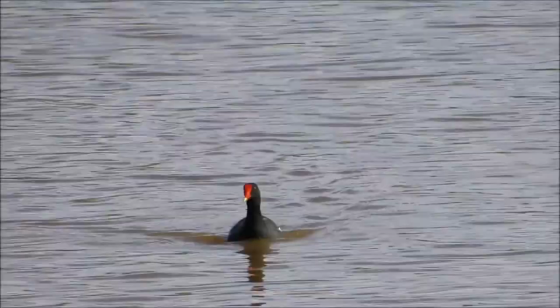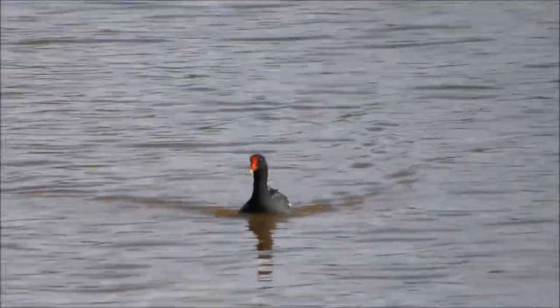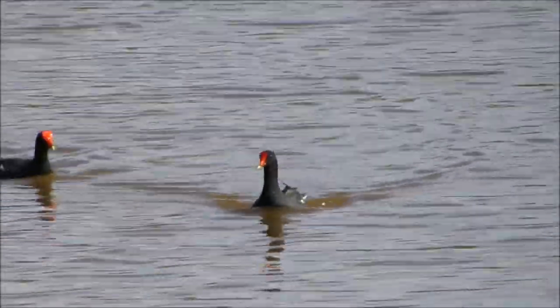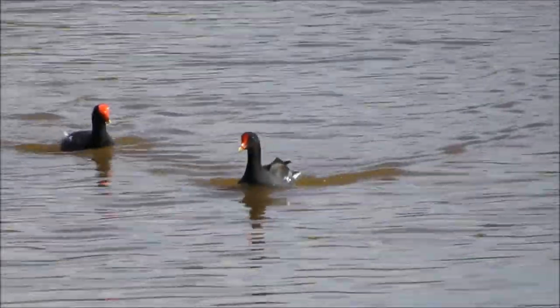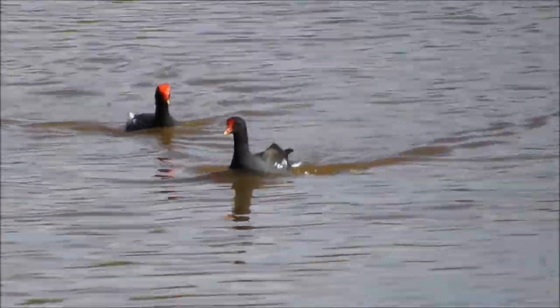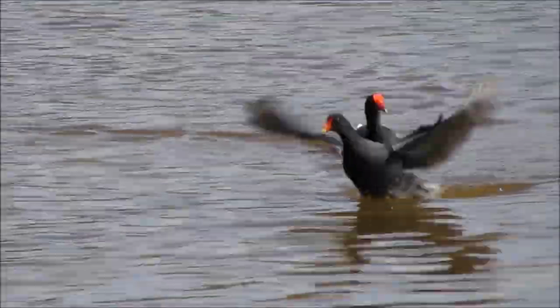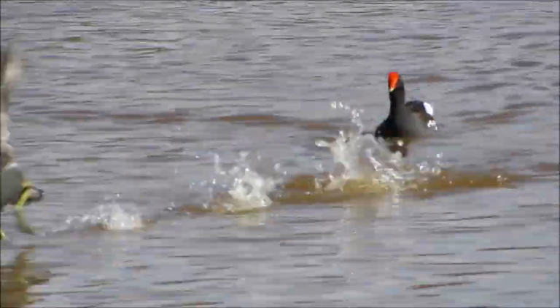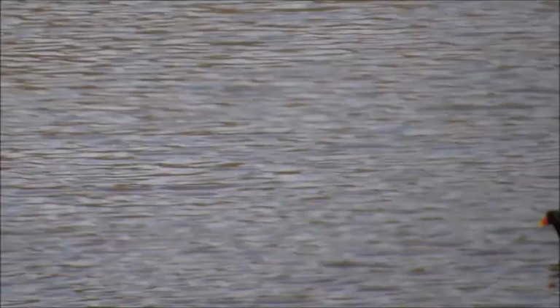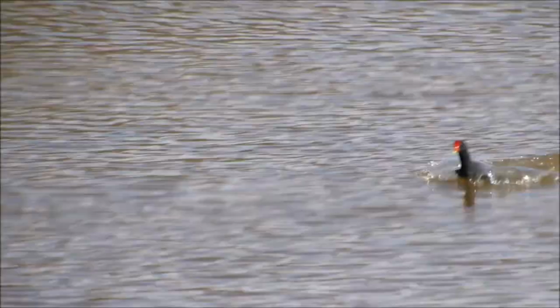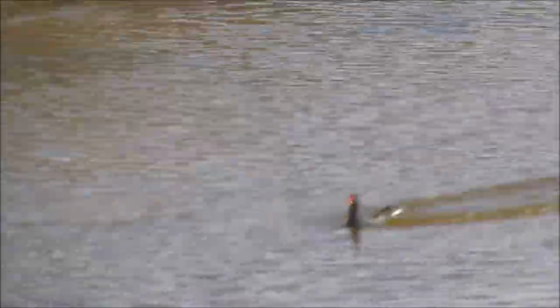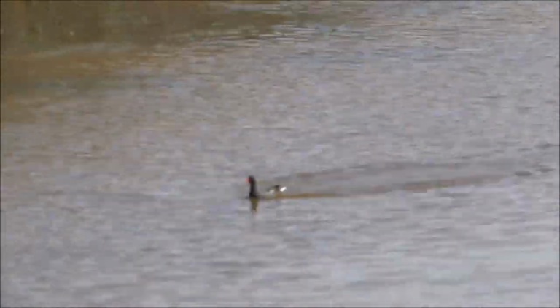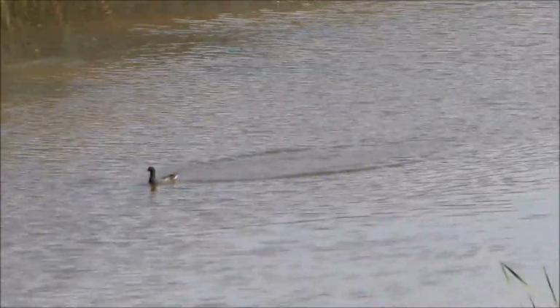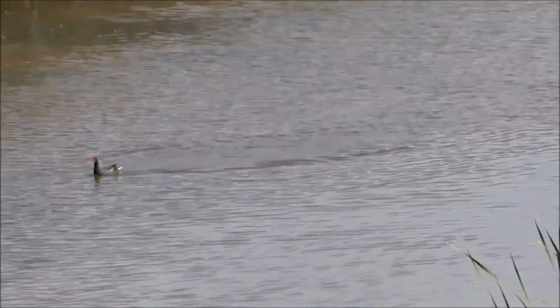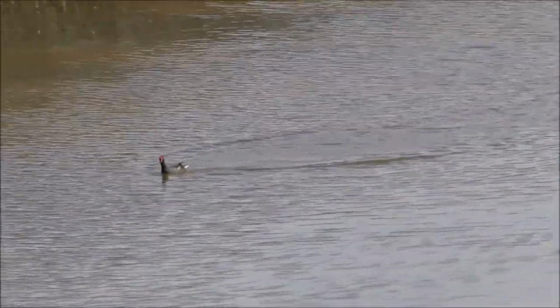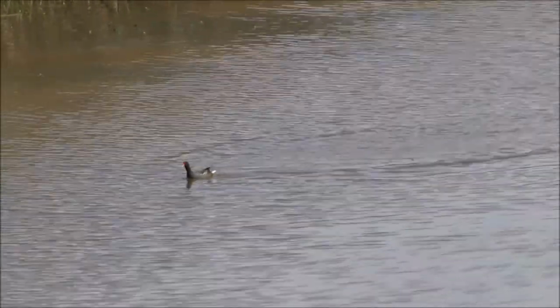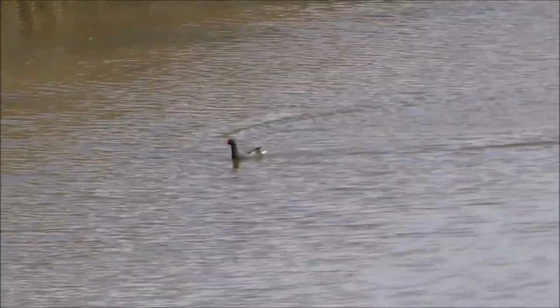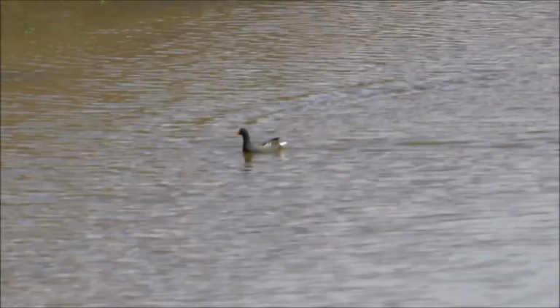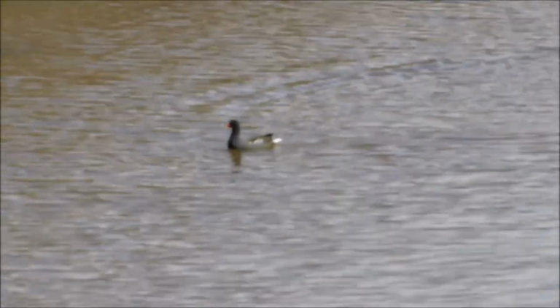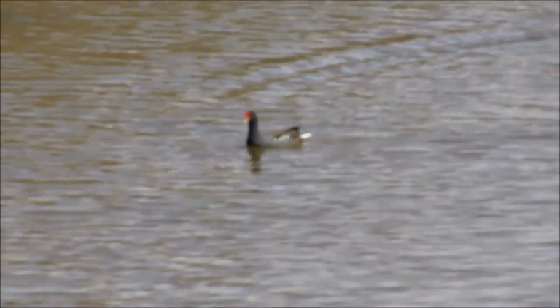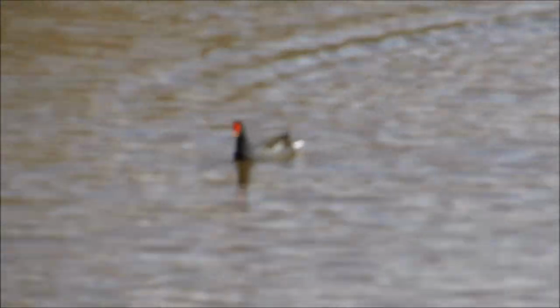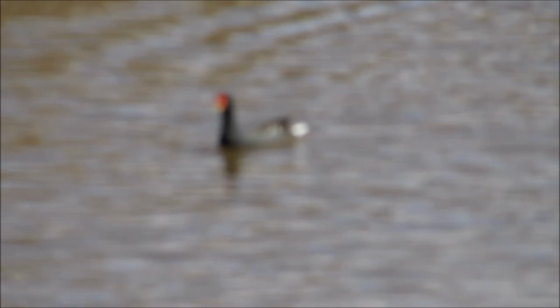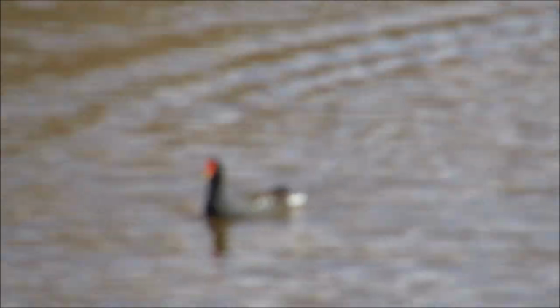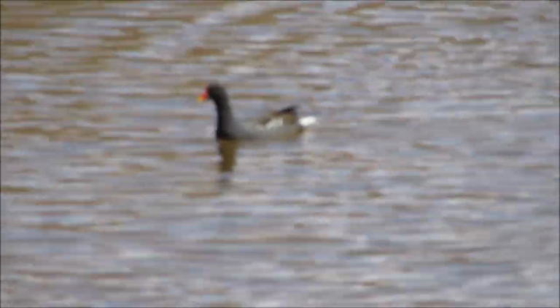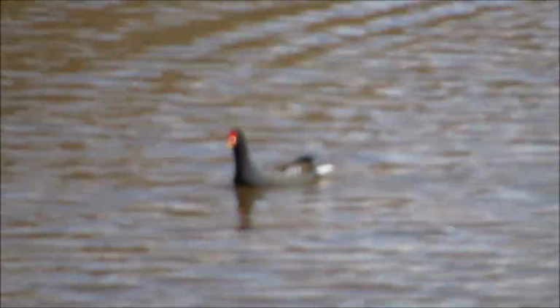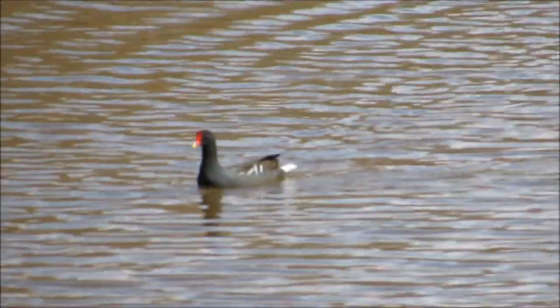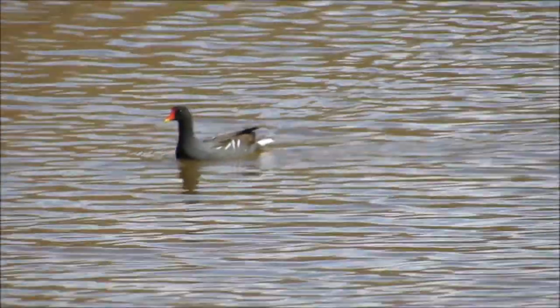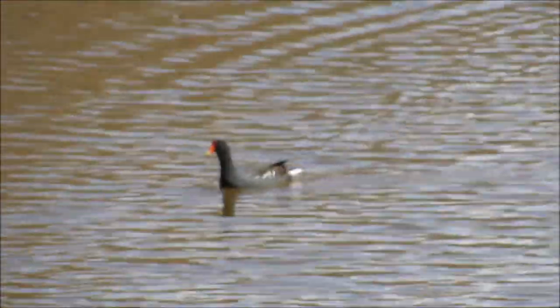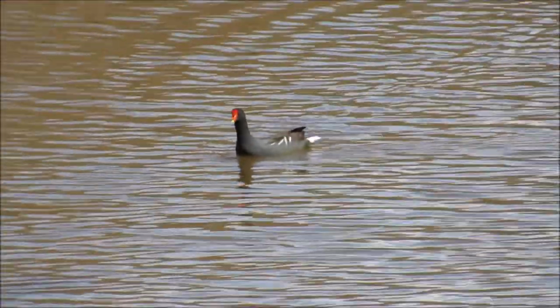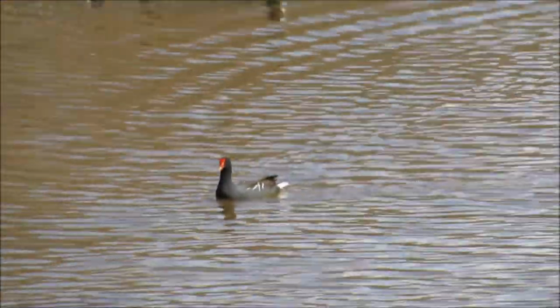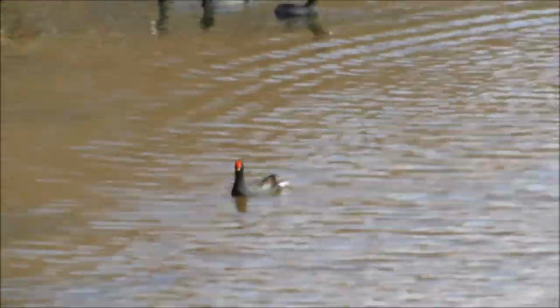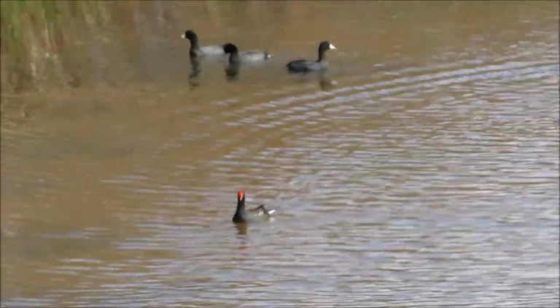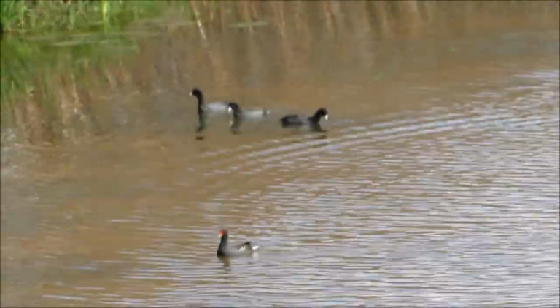Good afternoon, everybody. This is Karen March from Hilton Head Island, South Carolina, and these are common moorhens. I know a lot of people are trying to change the name over to the Gallinule. Well, they are part of the Gallinule family, if I recall.